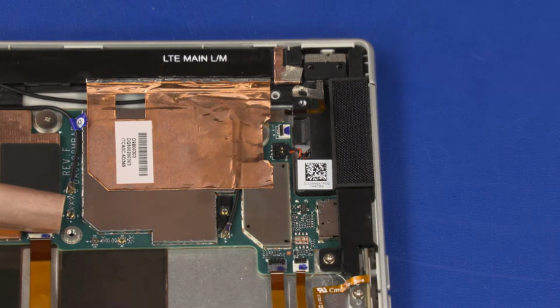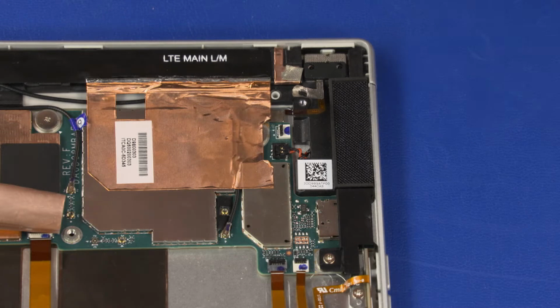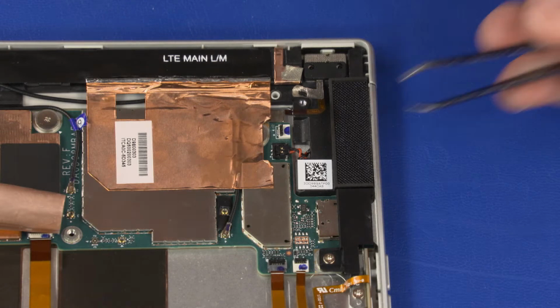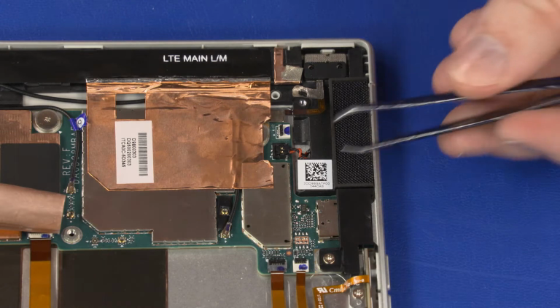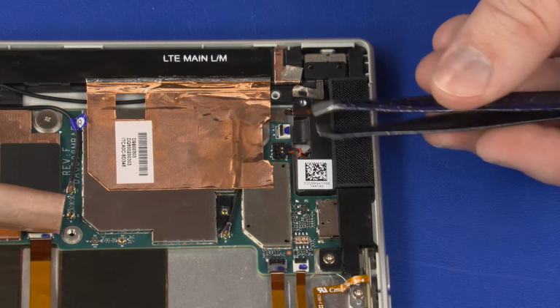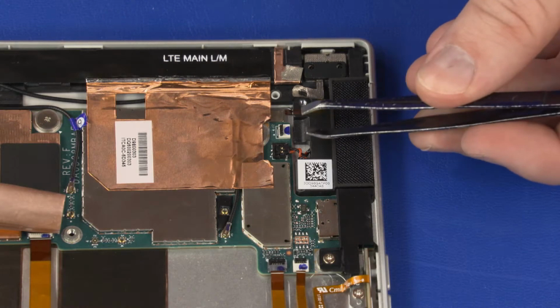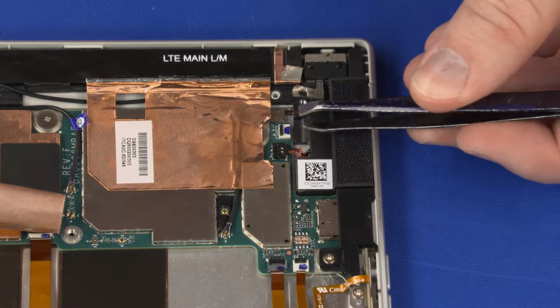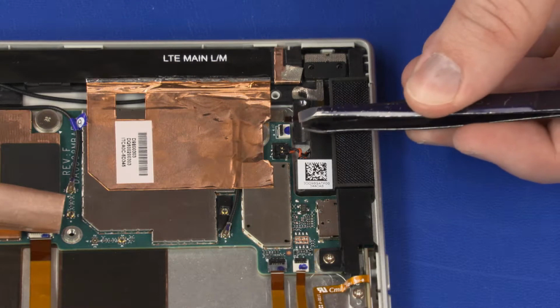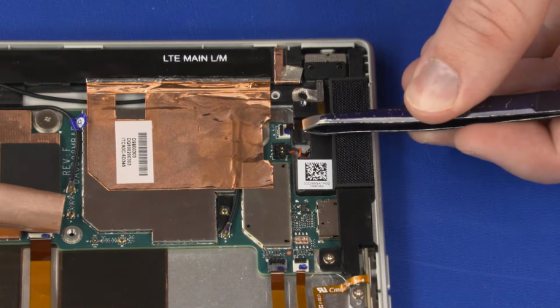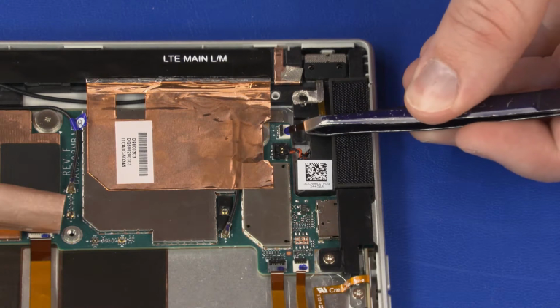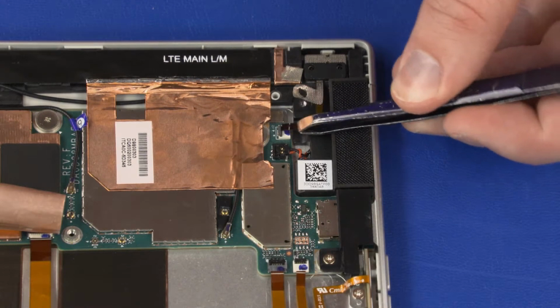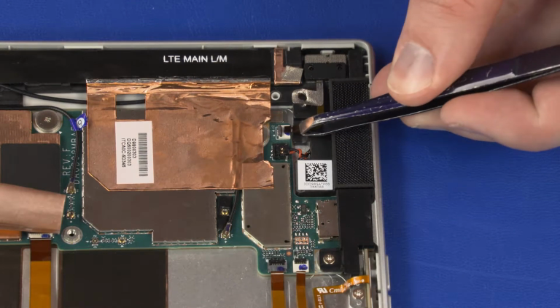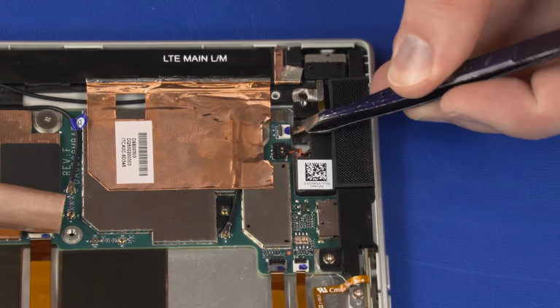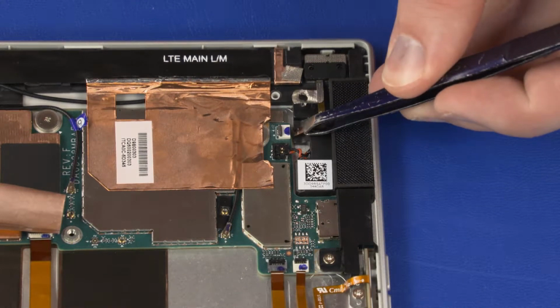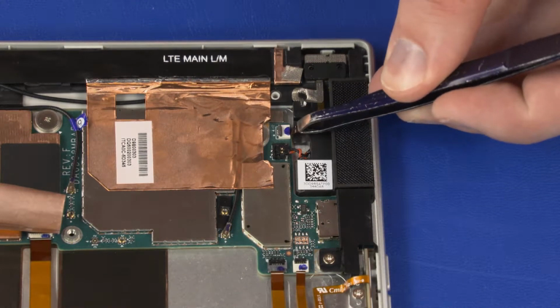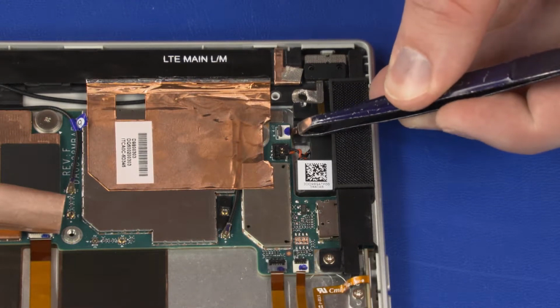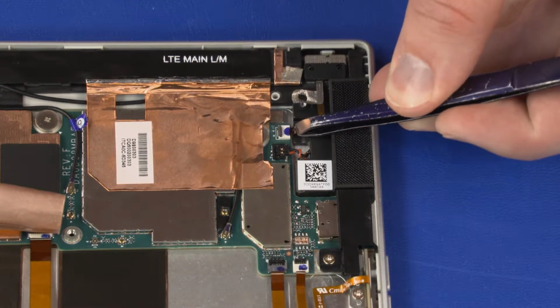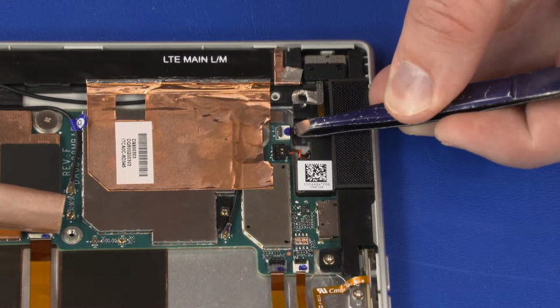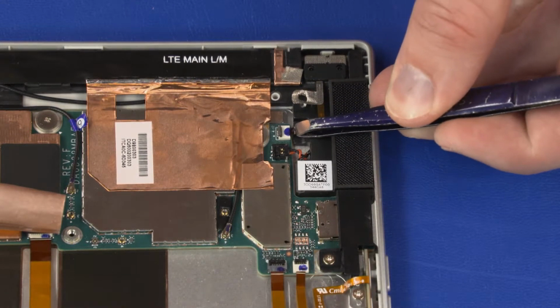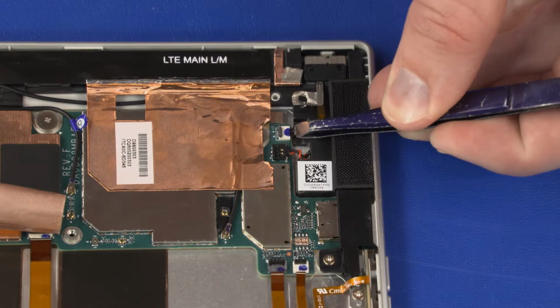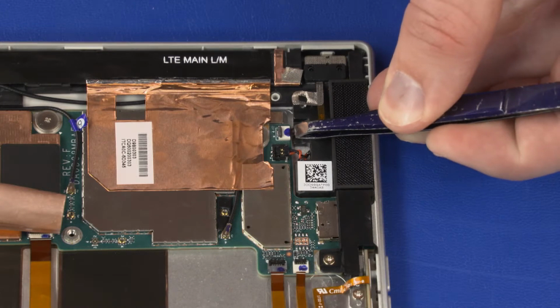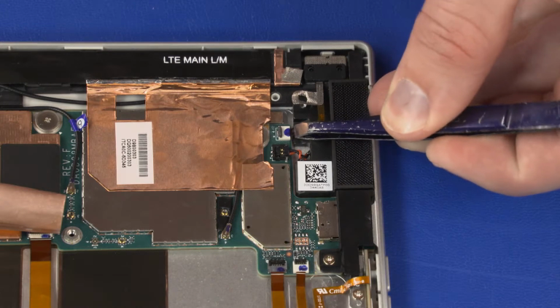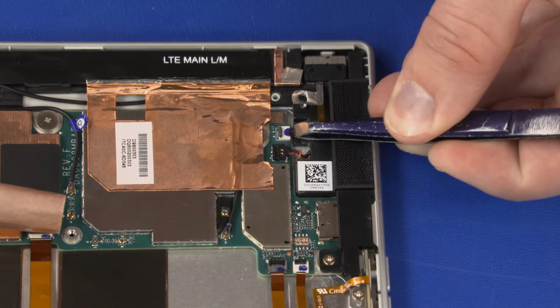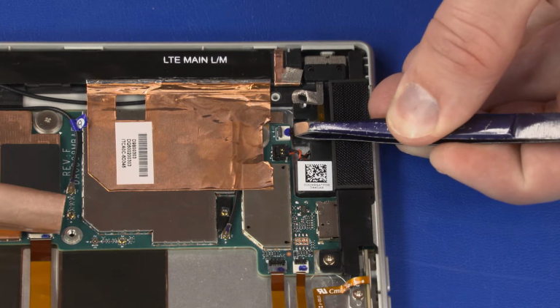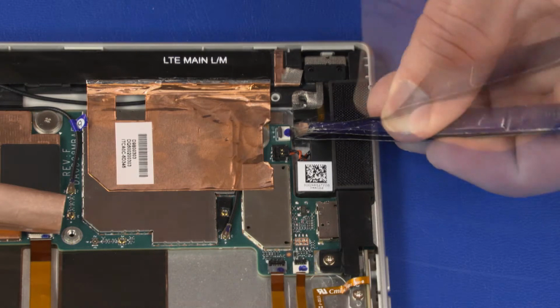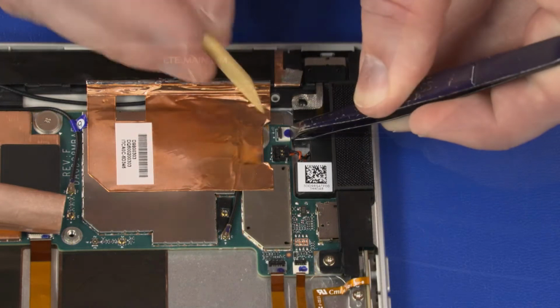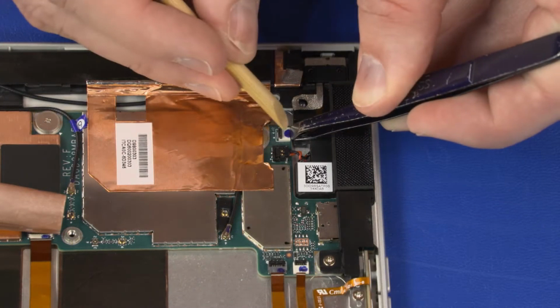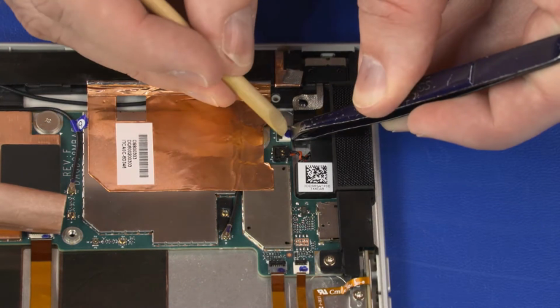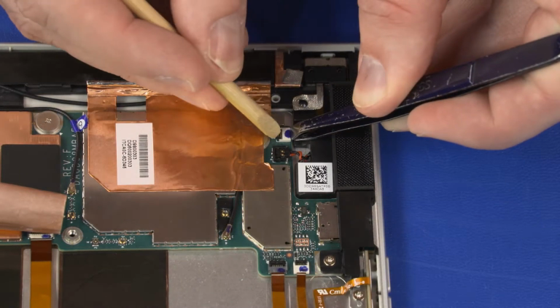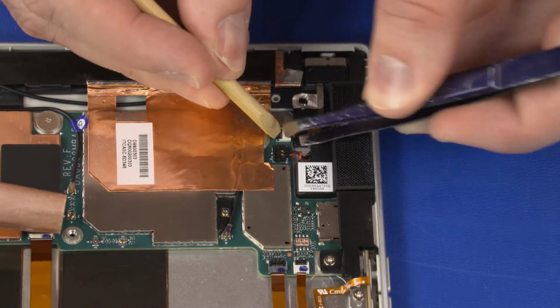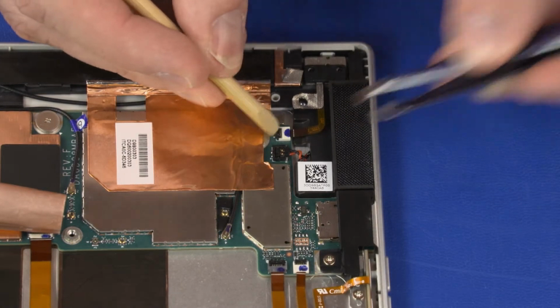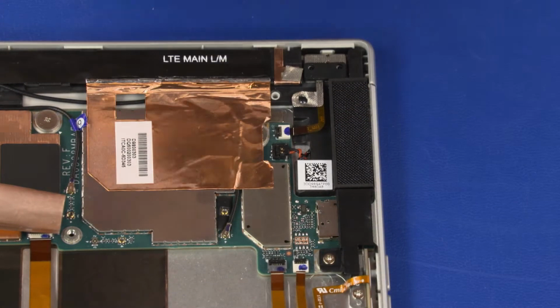Insert the power button board ribbon cable into the power button board ZIF connector on the system board and press the locking bar down to lock the cable into place.